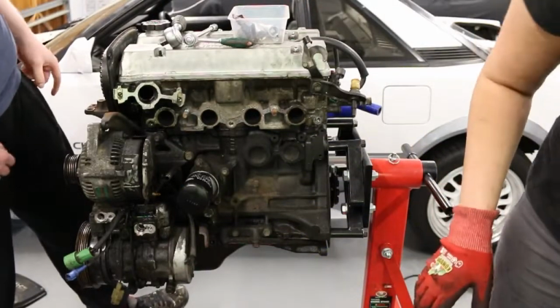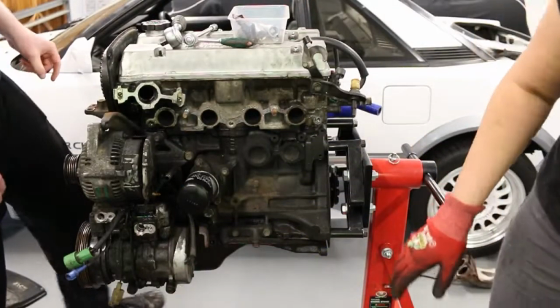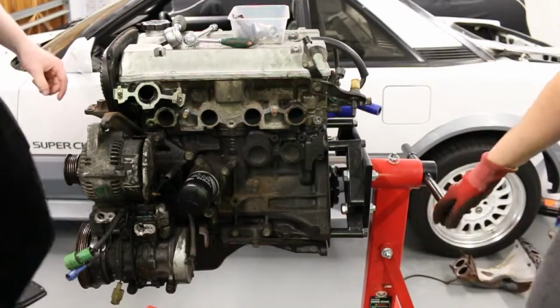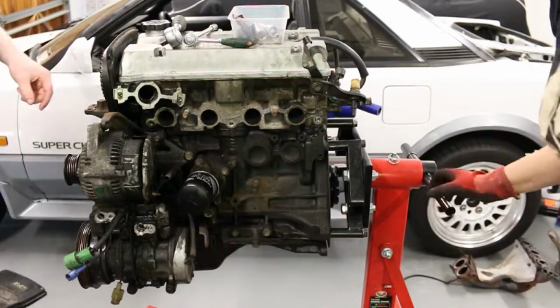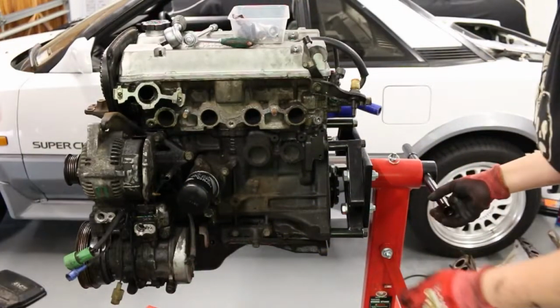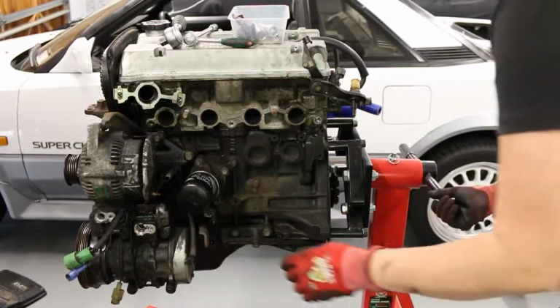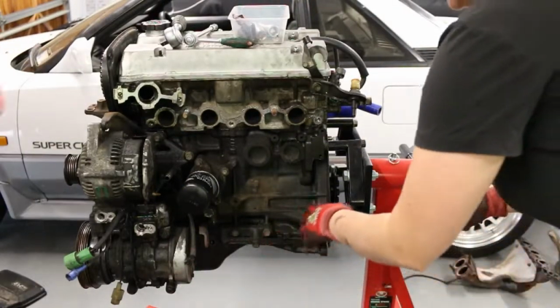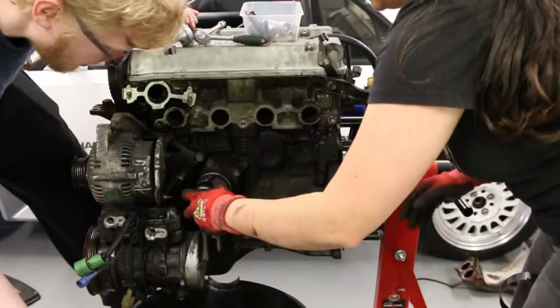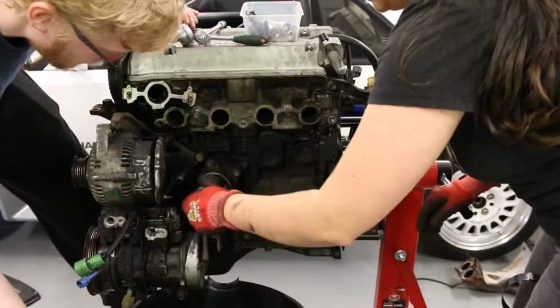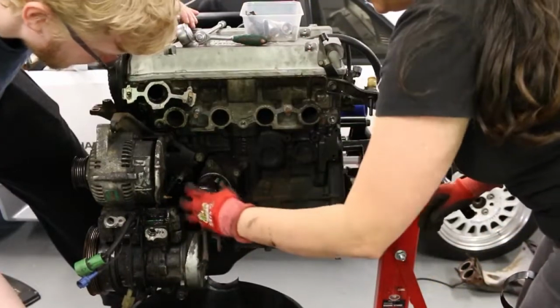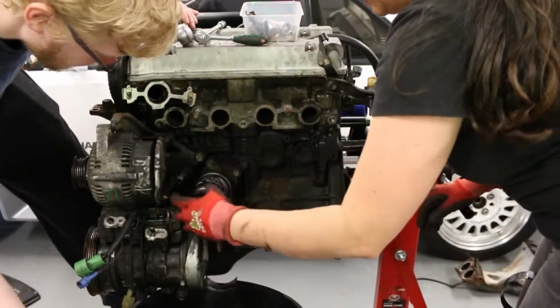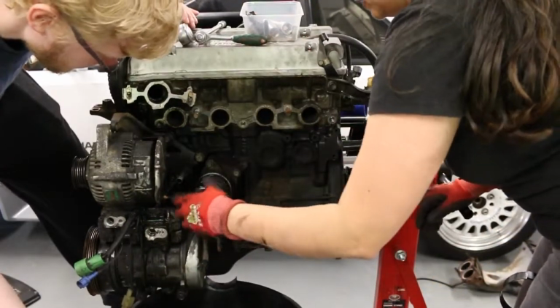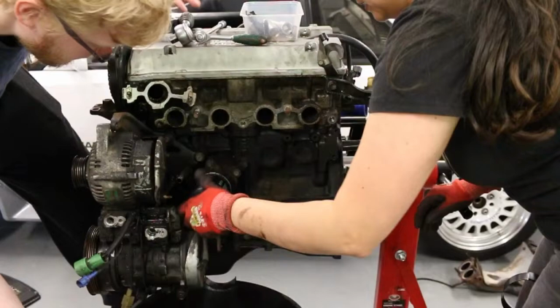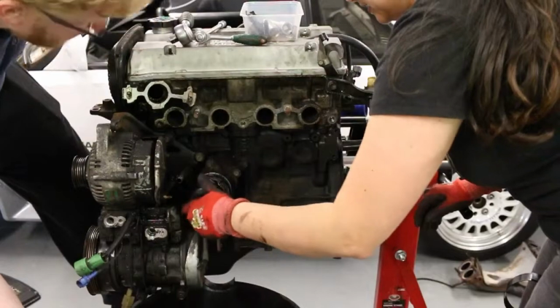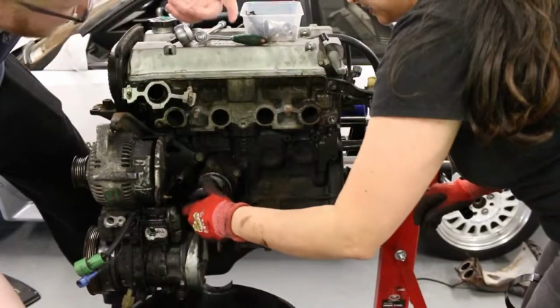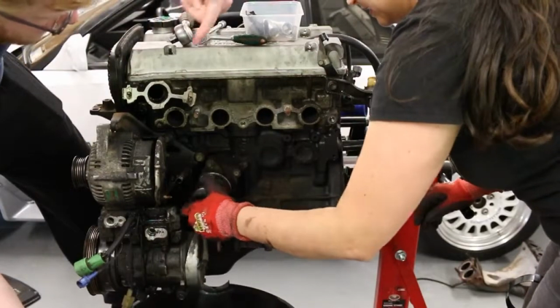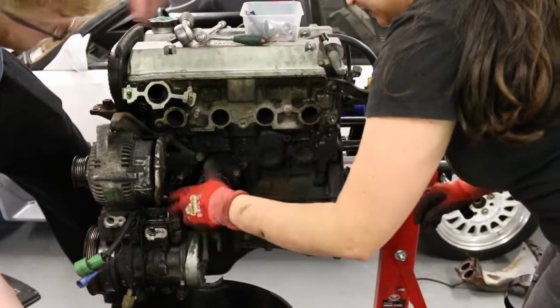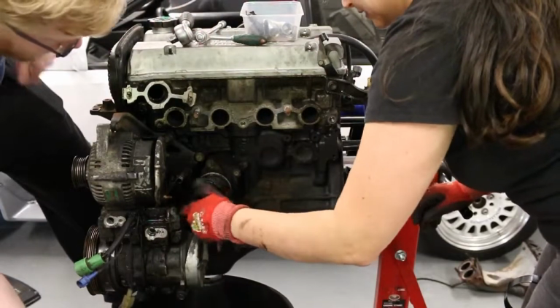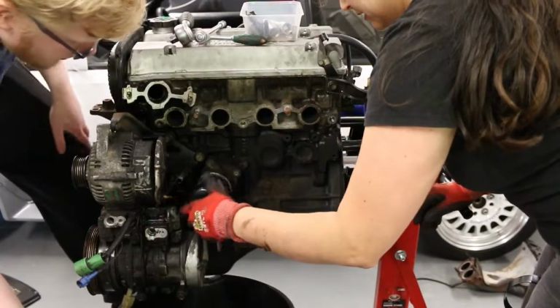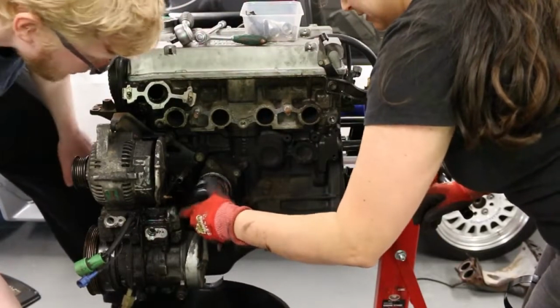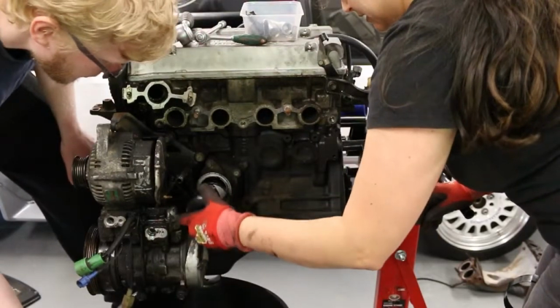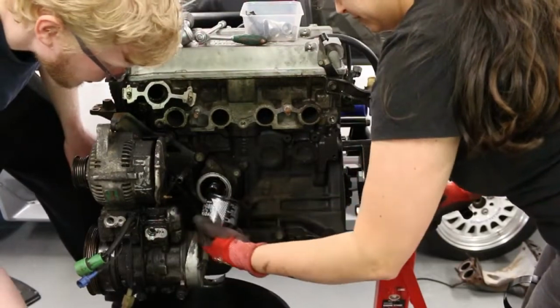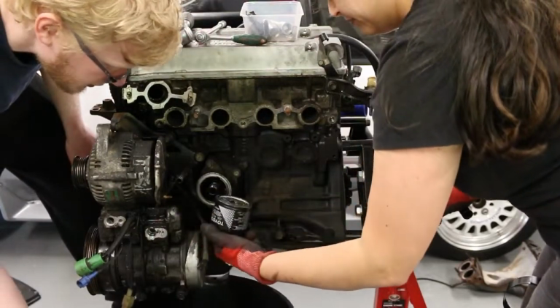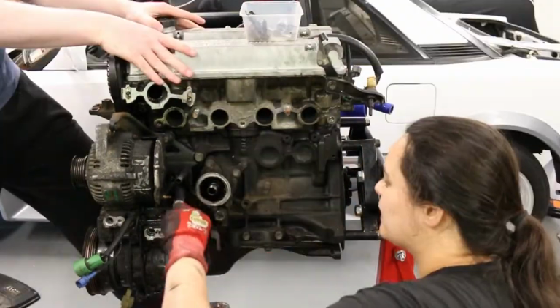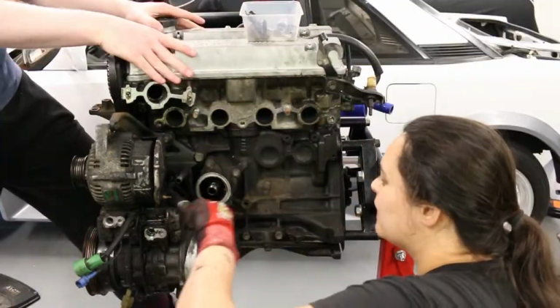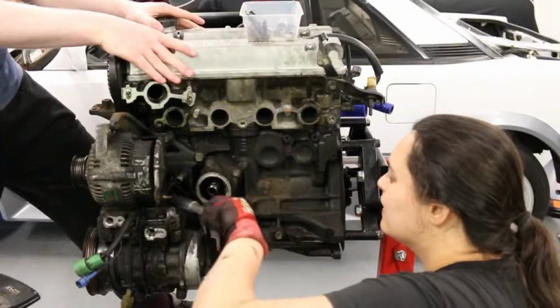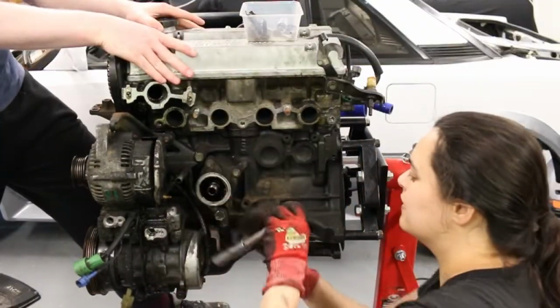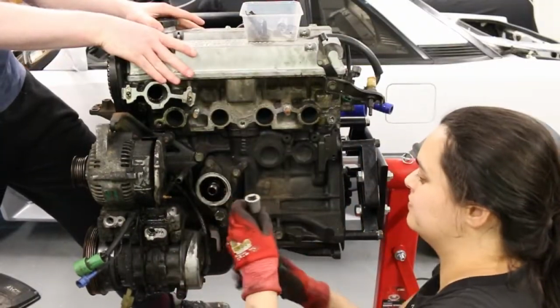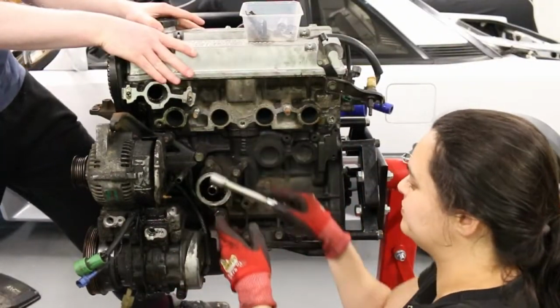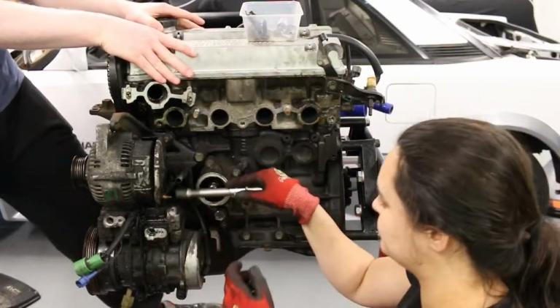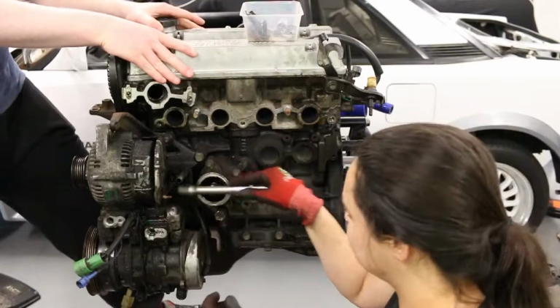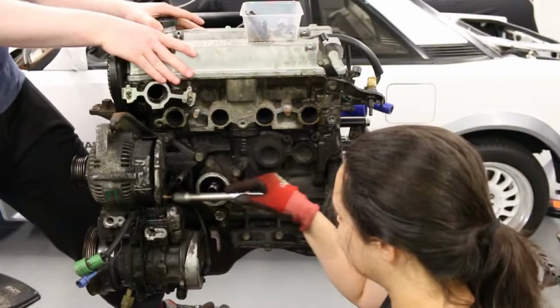Here I'm removing the oil filter to access the bolt of the alternator. I had originally planned on removing the entire bracket as well, but with the oil constantly dribbling out, it just seemed like more effort than it was worth.